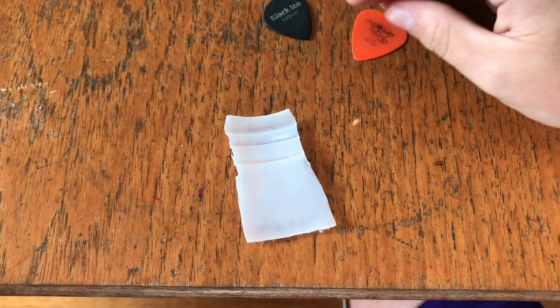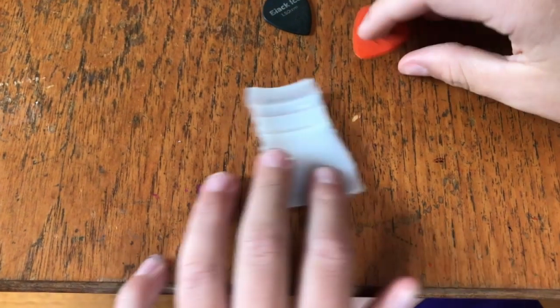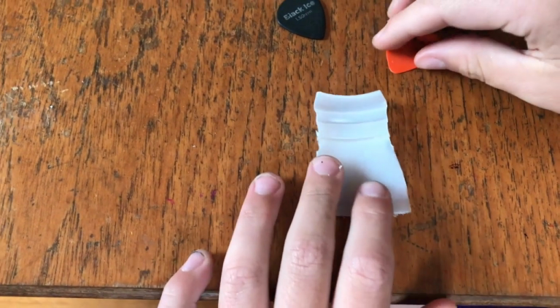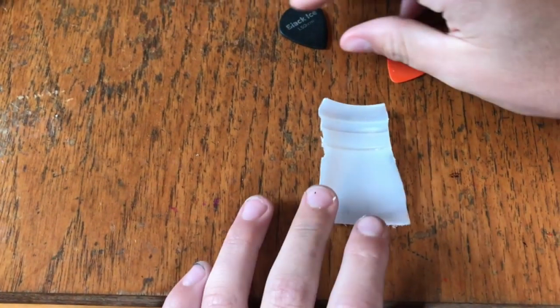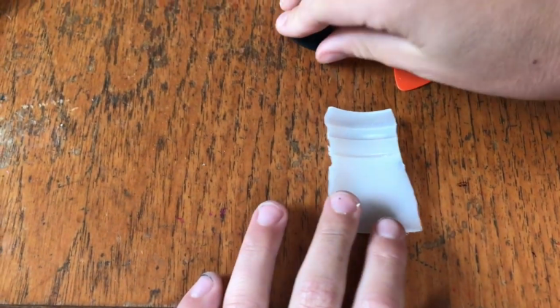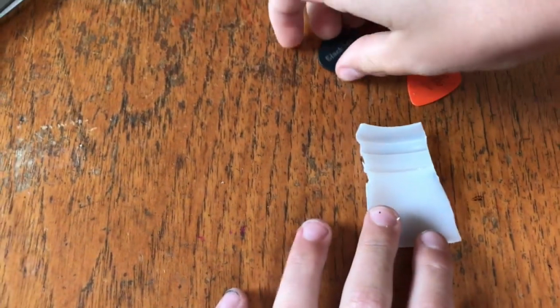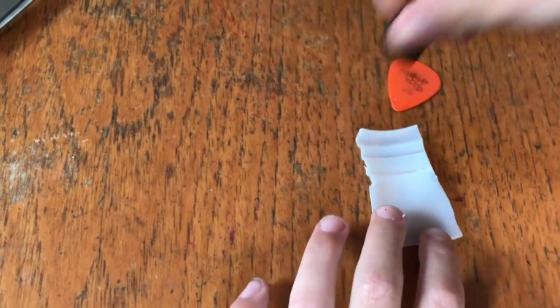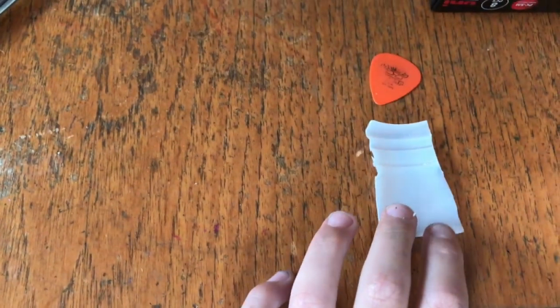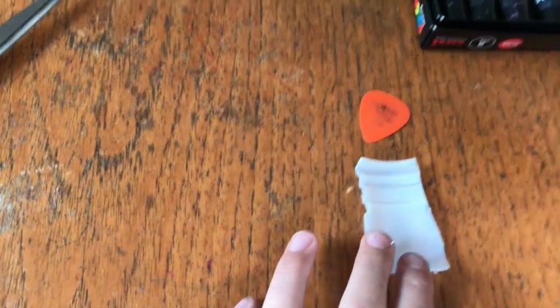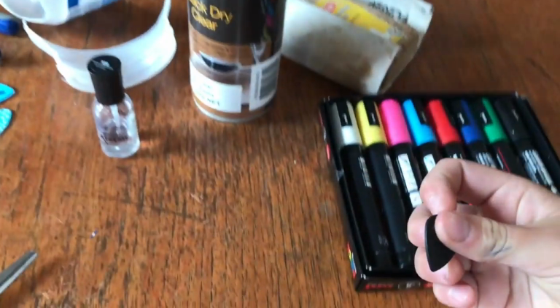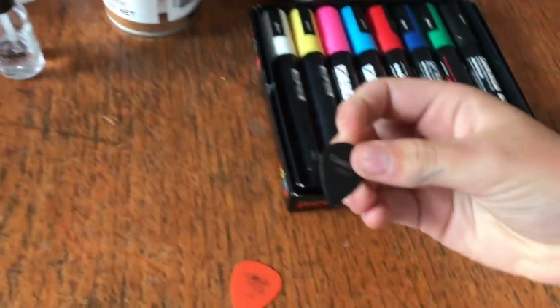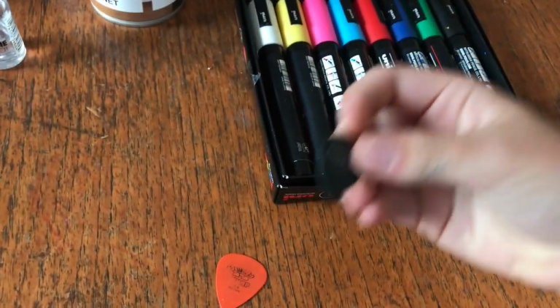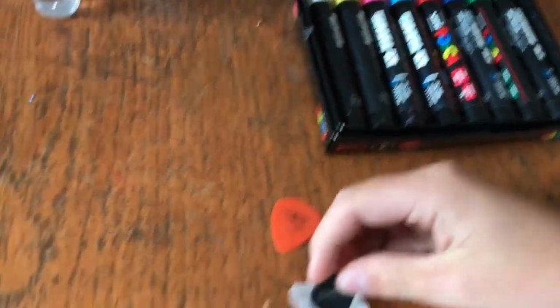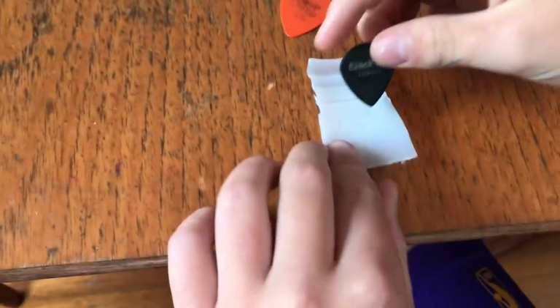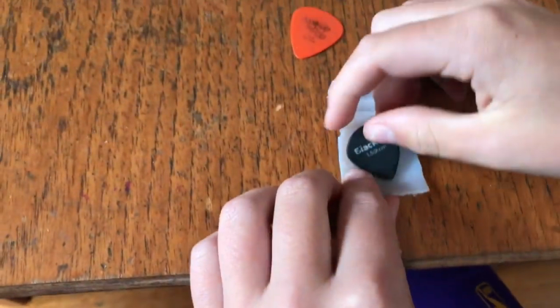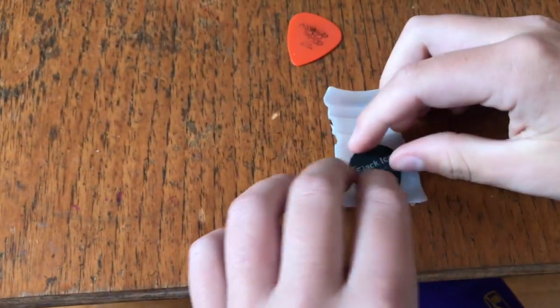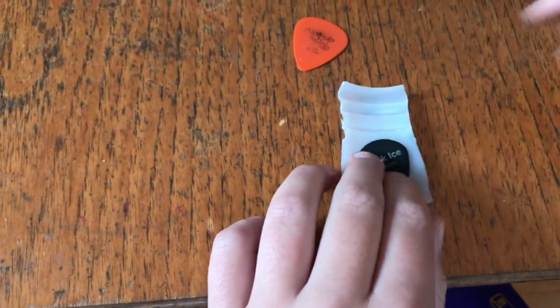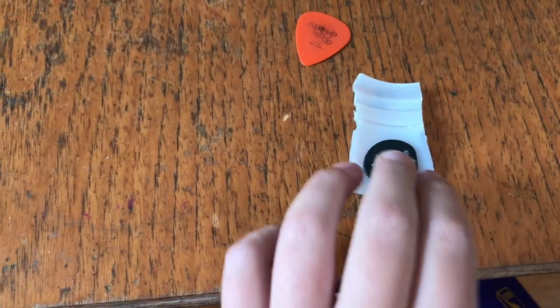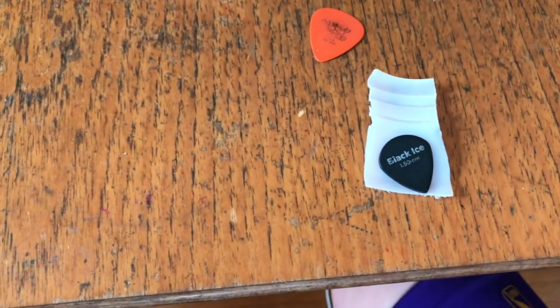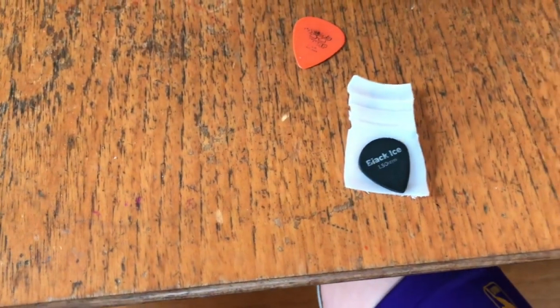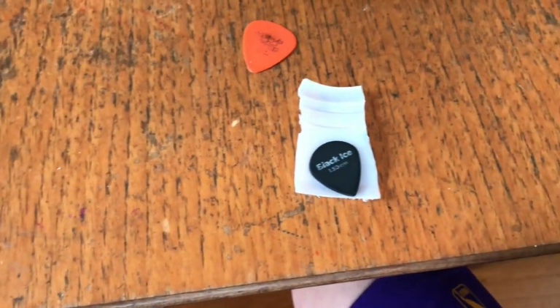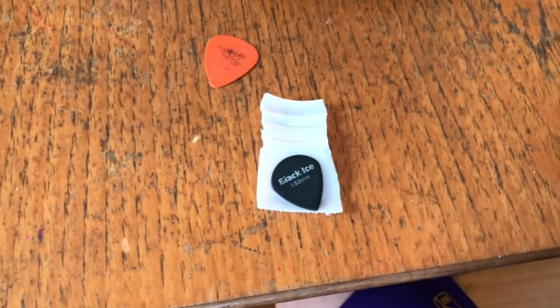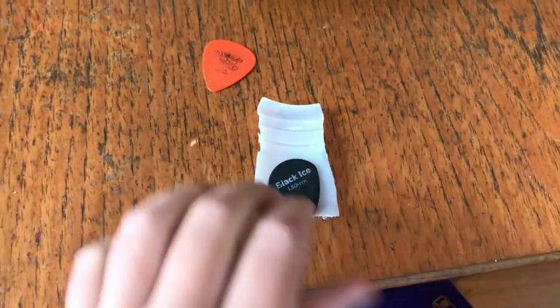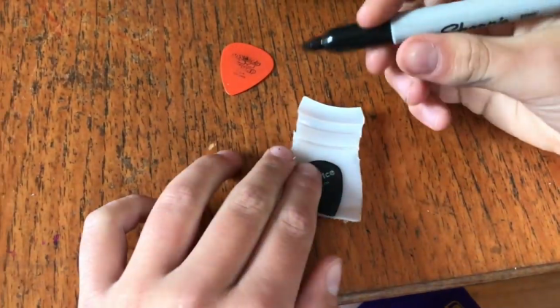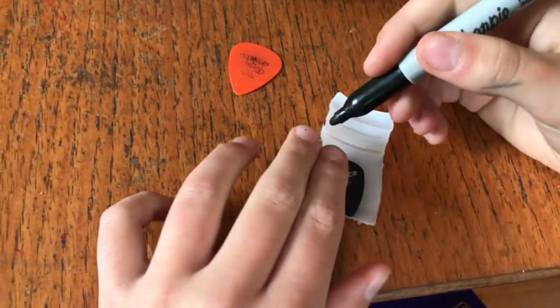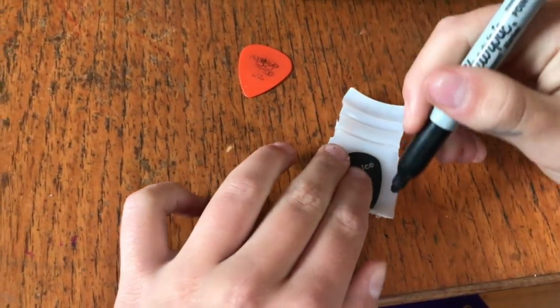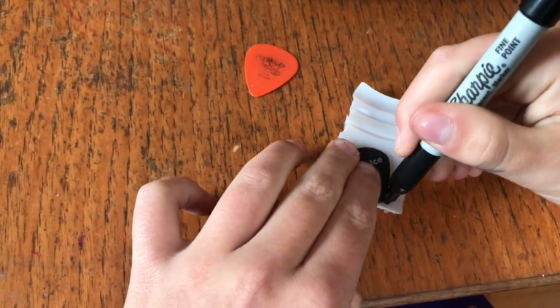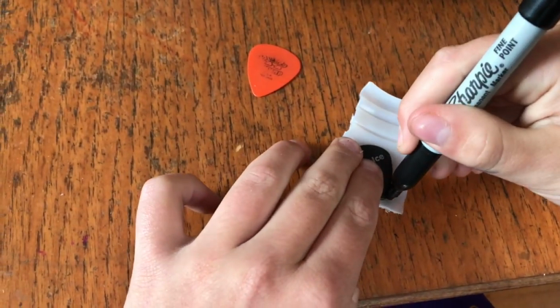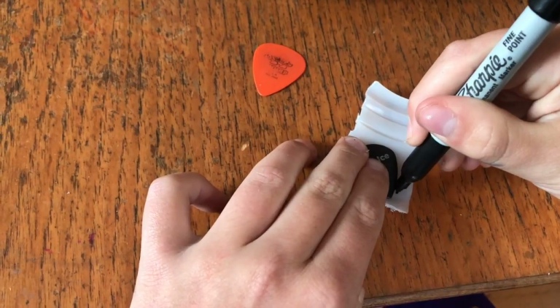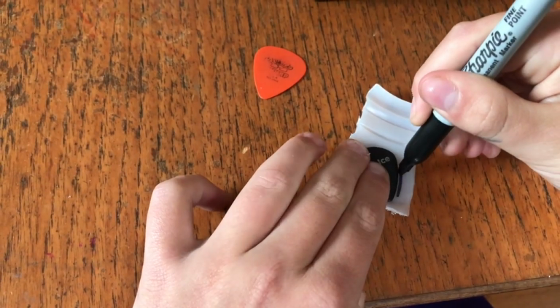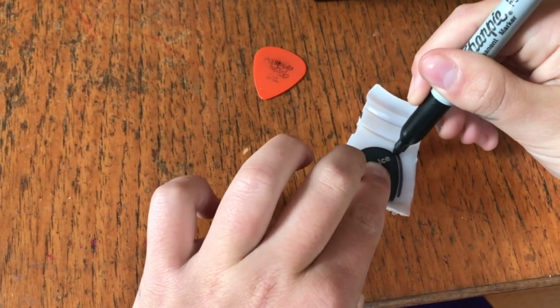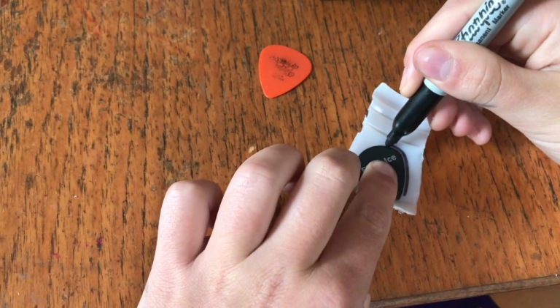Alright, so the first thing you're going to want to do is get your pick or your pick template, put it on the plastic, and then get a sharpie or something and just trace the outline.